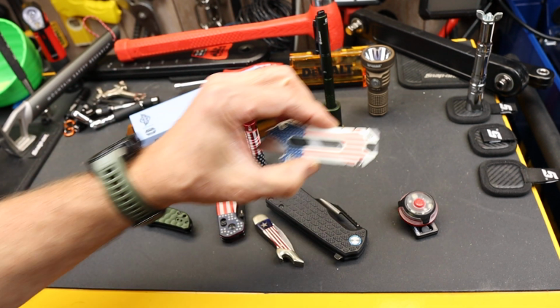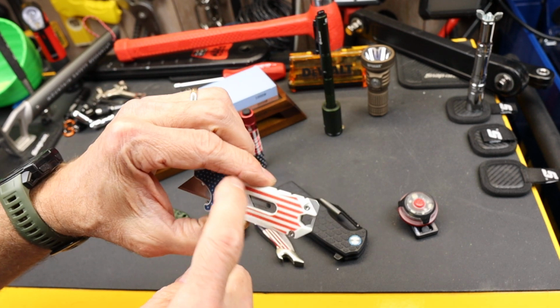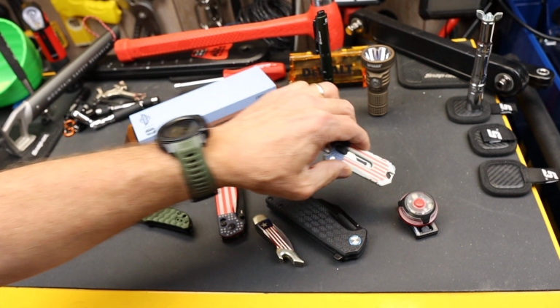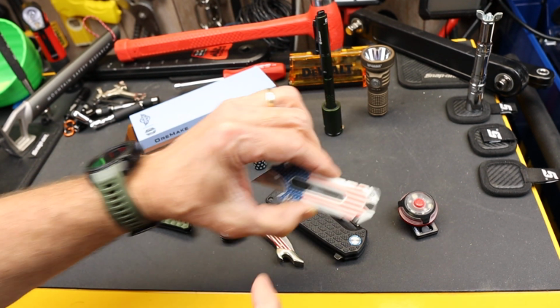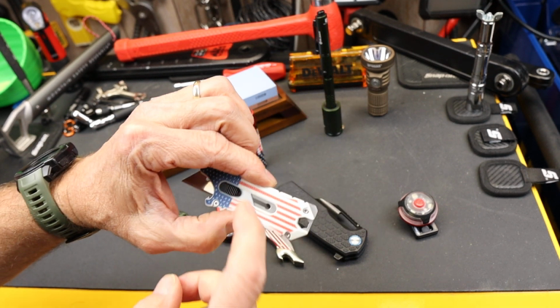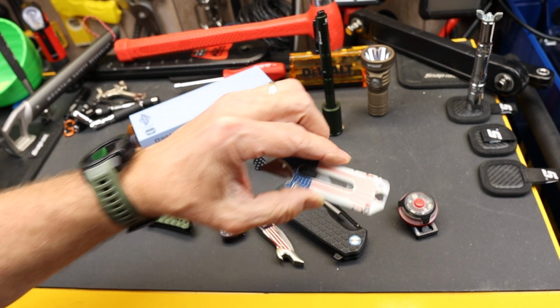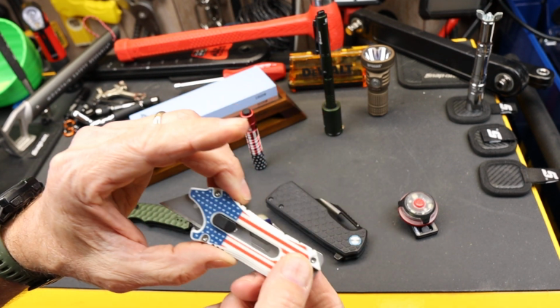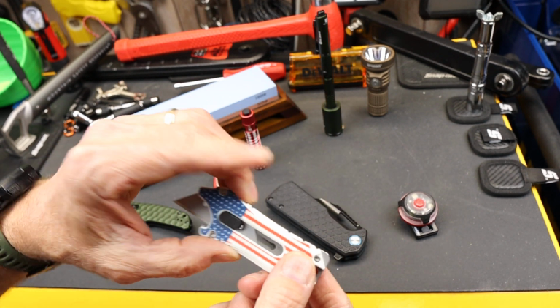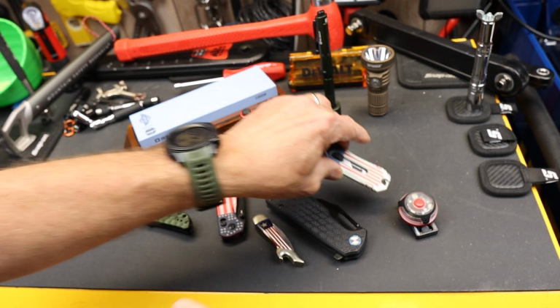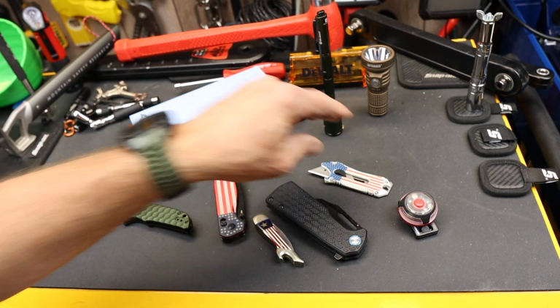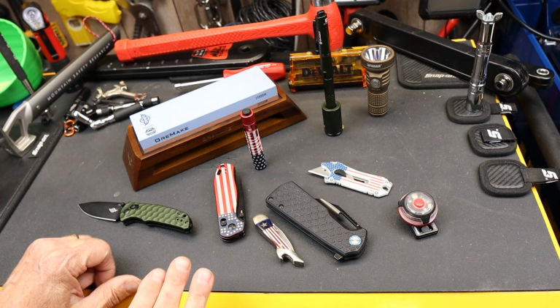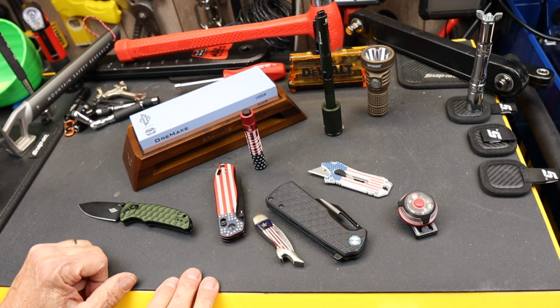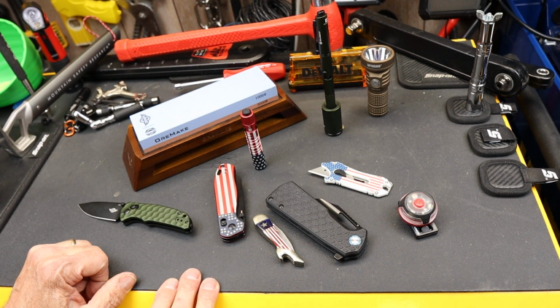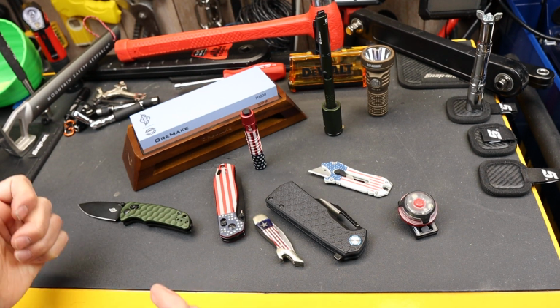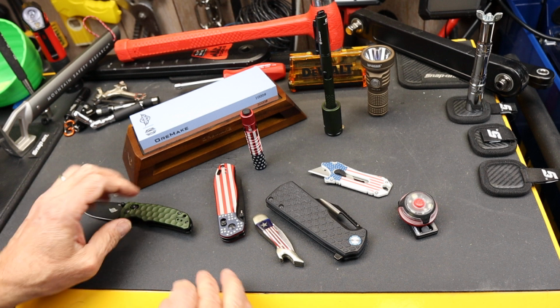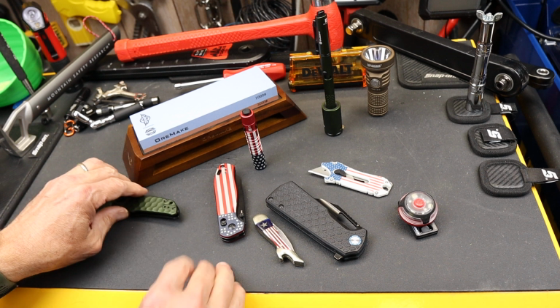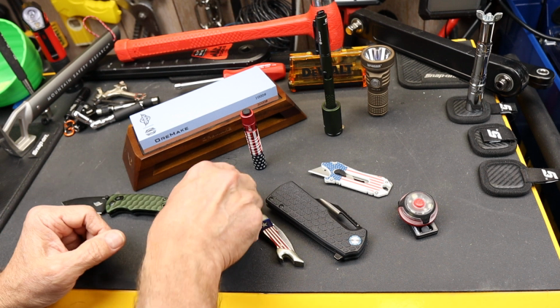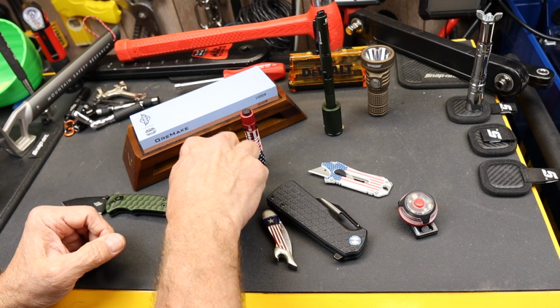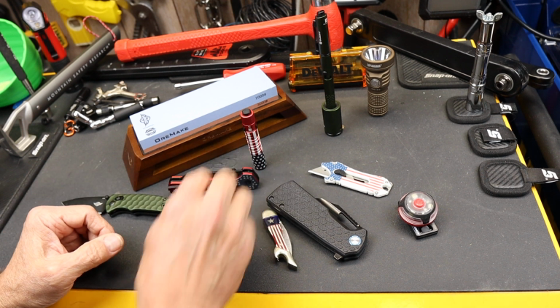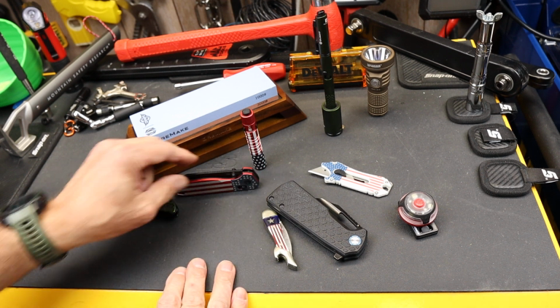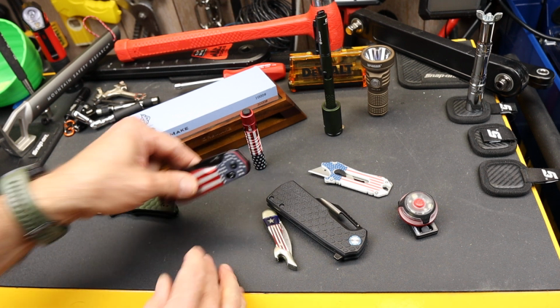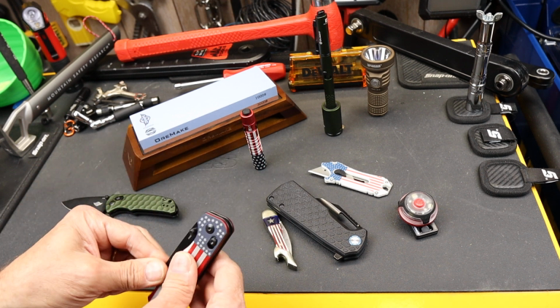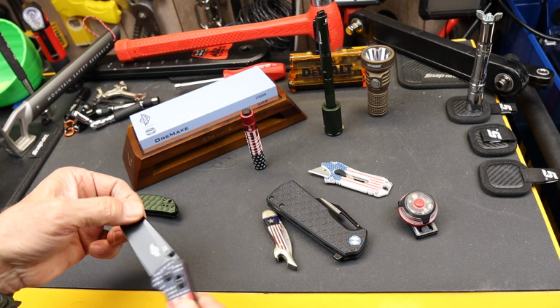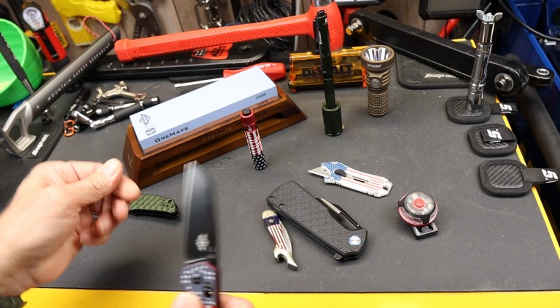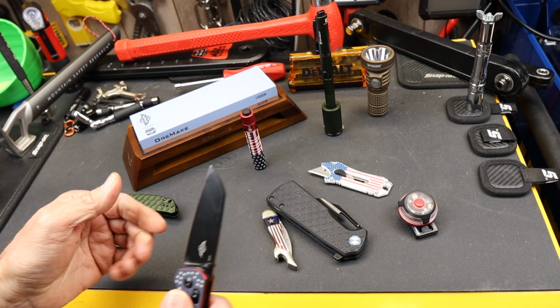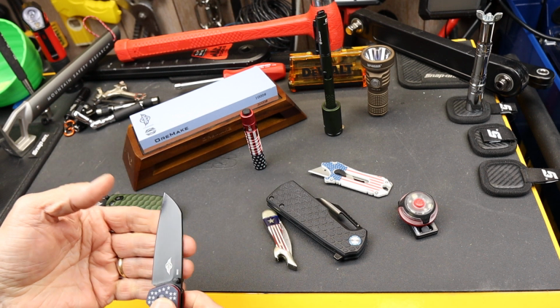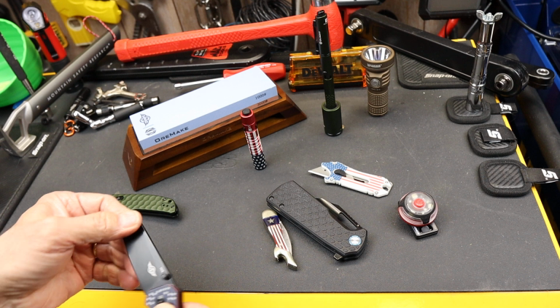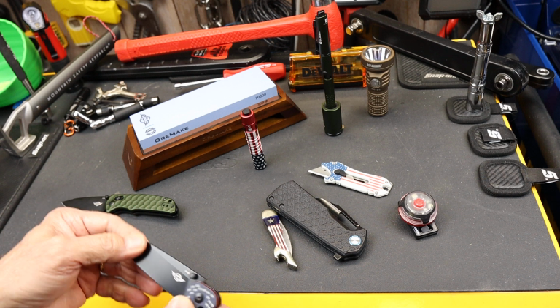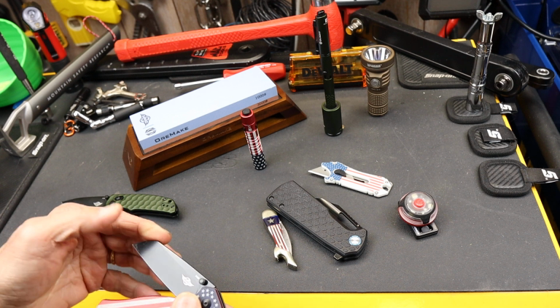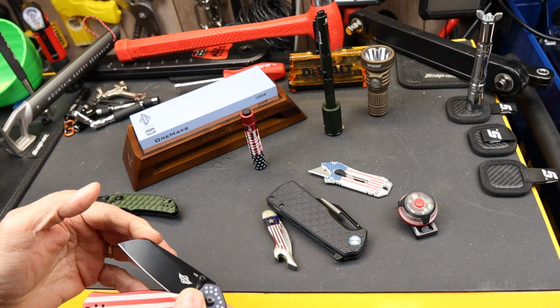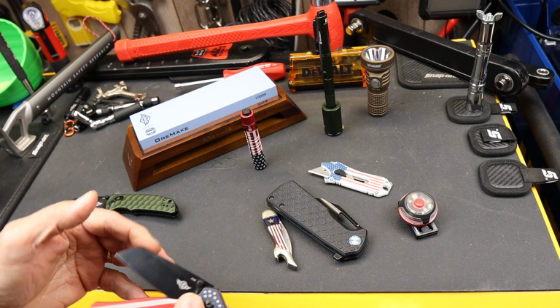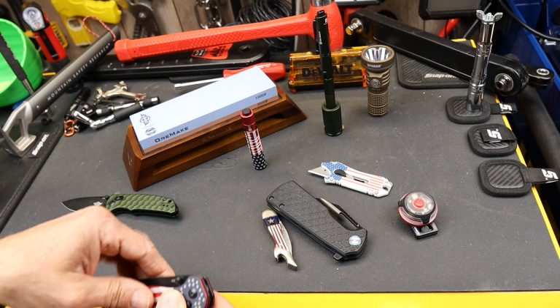This has G10 scales with the stars and stripes, and there are 50 stars — I had to count them a few times, kept losing track. Obviously, Olight is a Chinese company — a Chinese company that's going to go public soon, too. So some big happenings there for them.